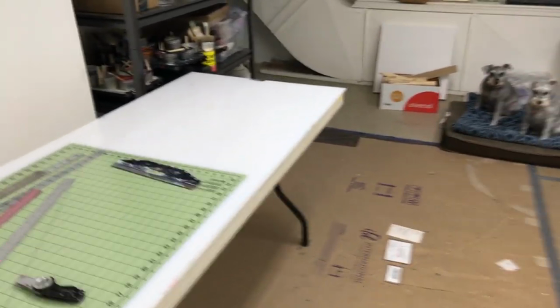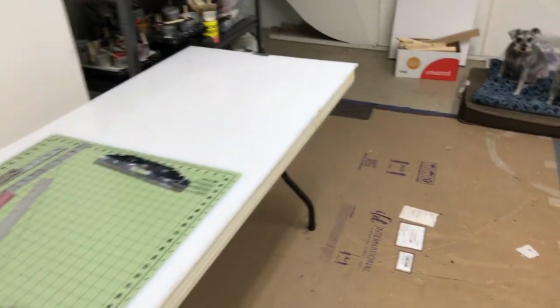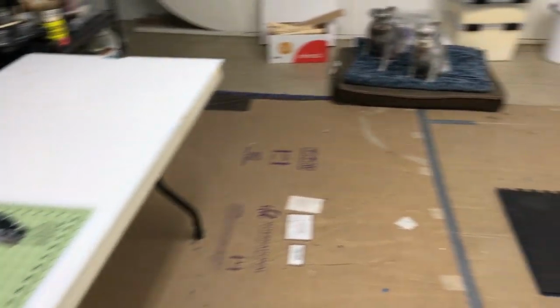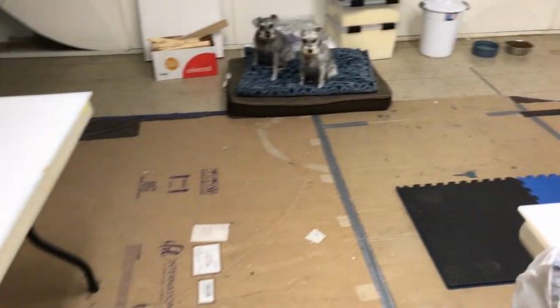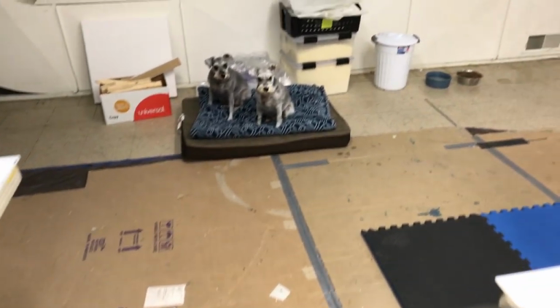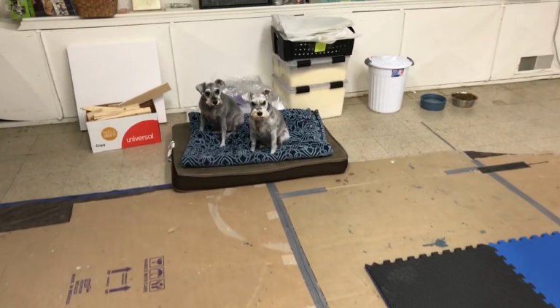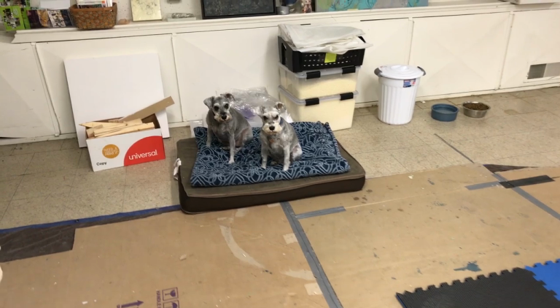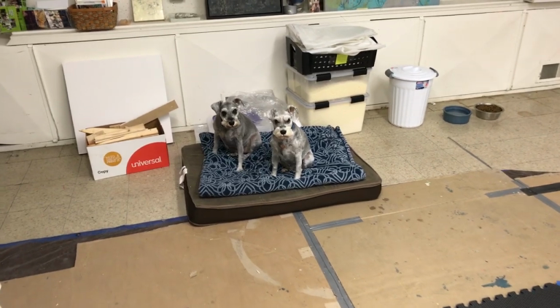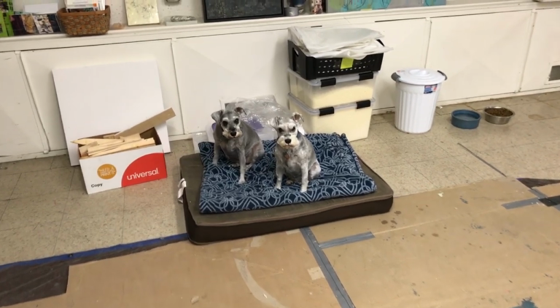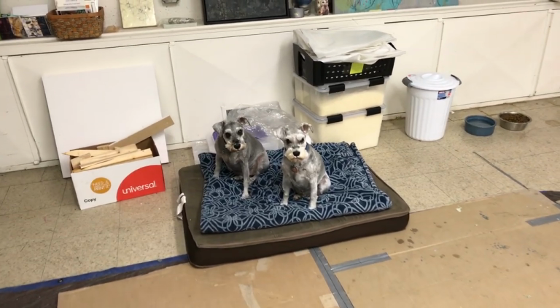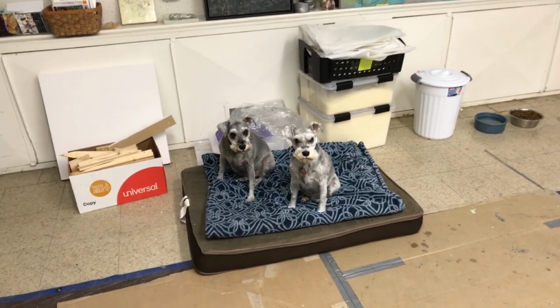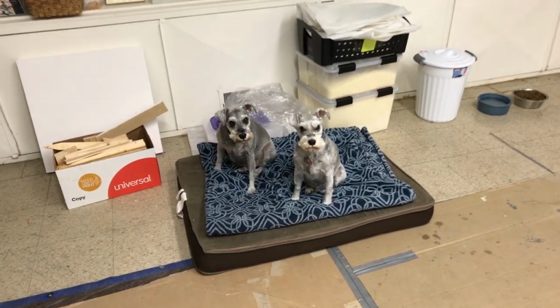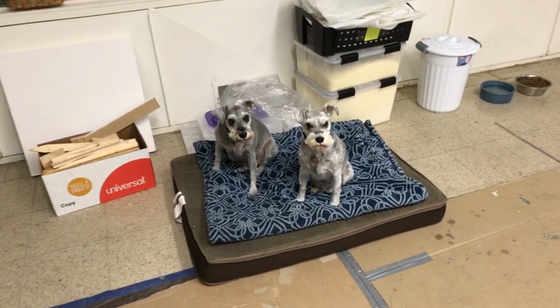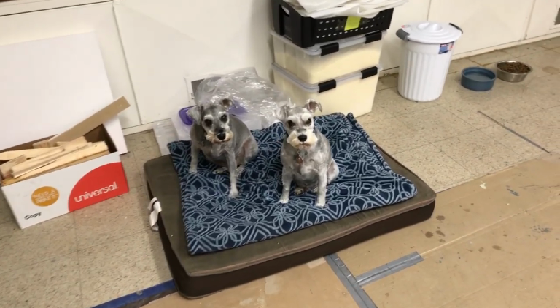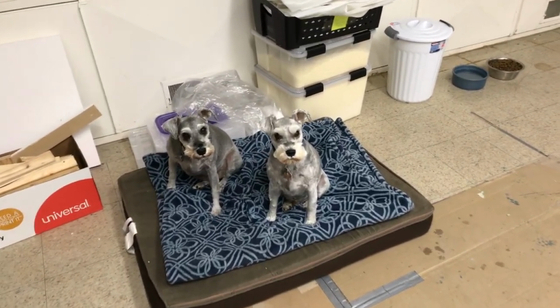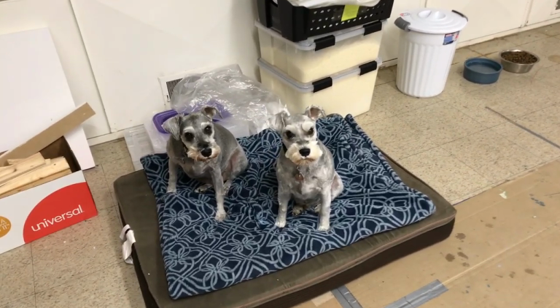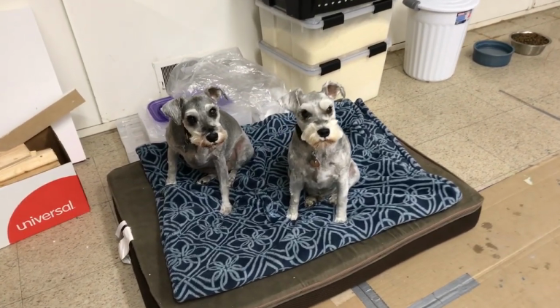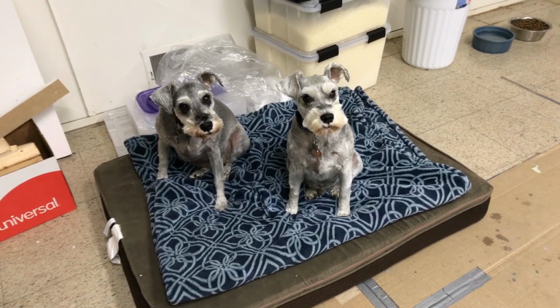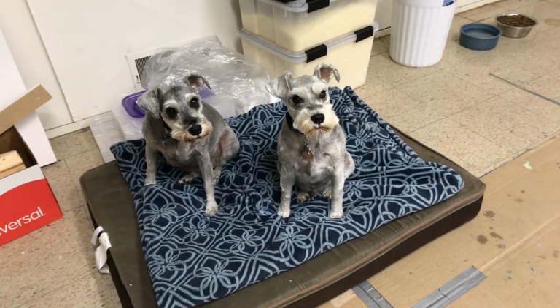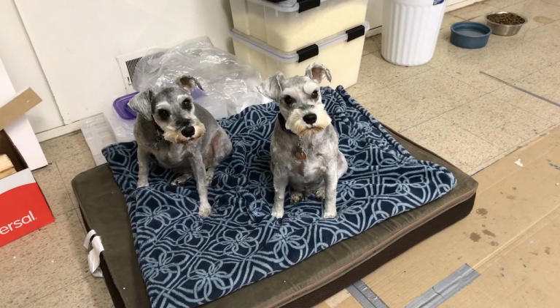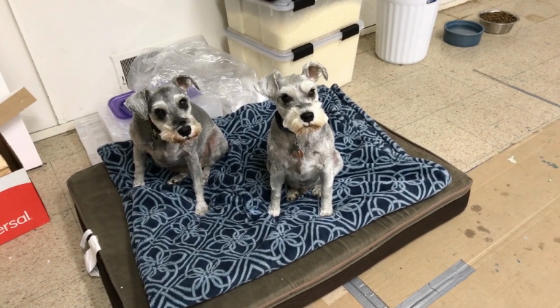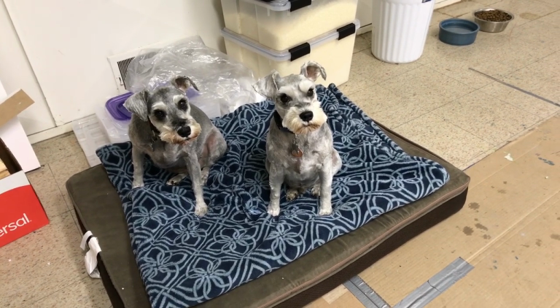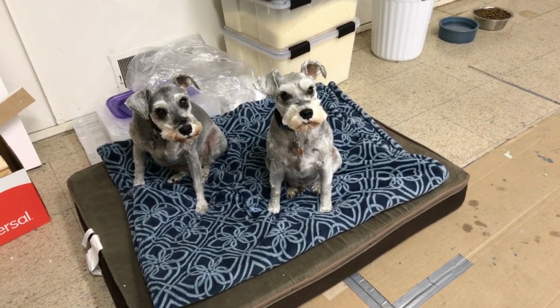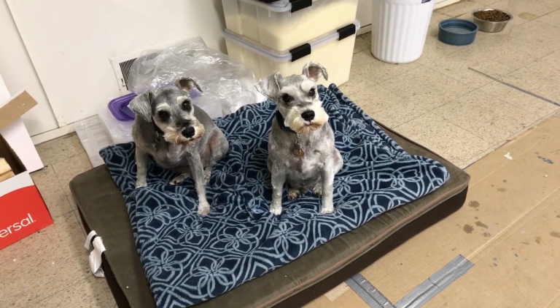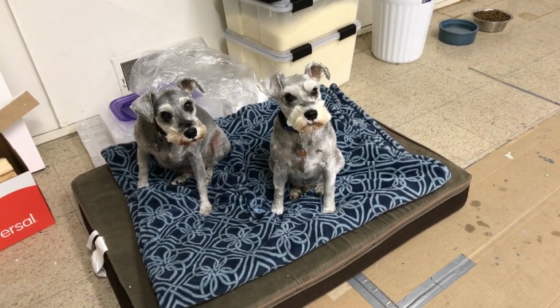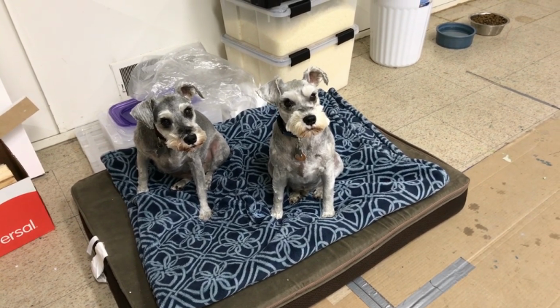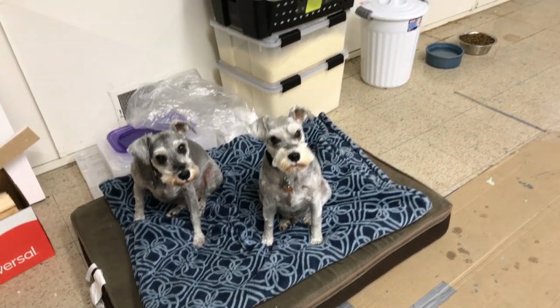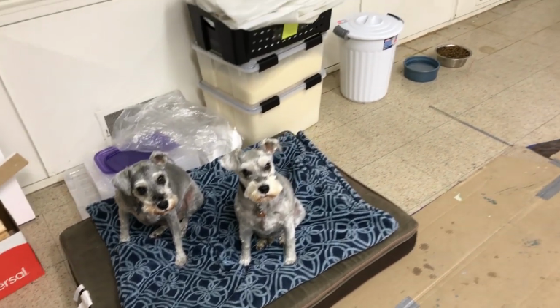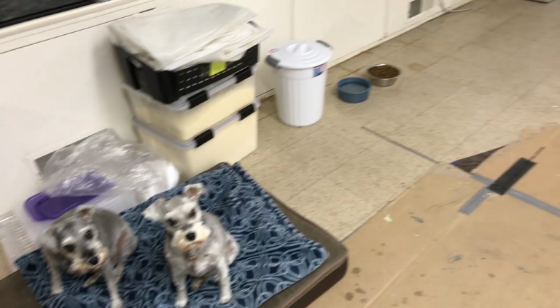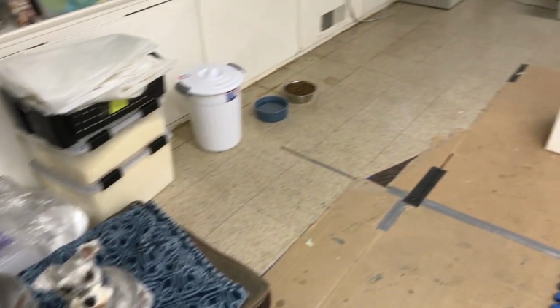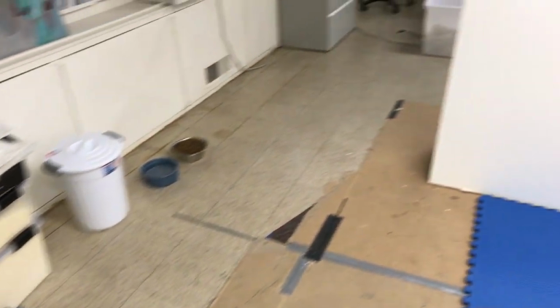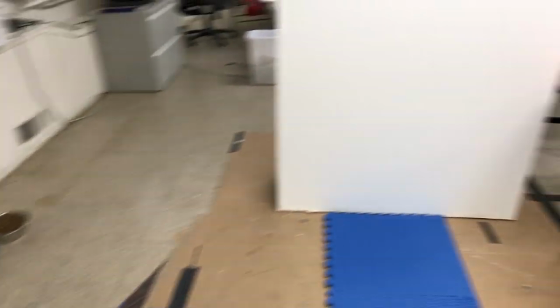And there are the puppies — that's their favorite place. Say good morning, guys! They're my buddies; they keep me company.